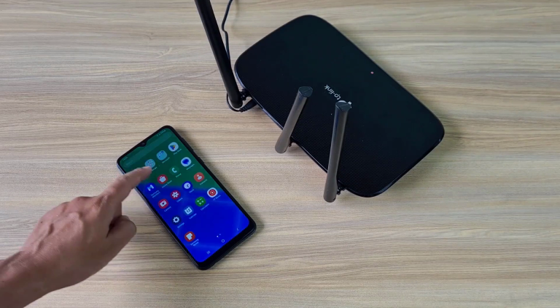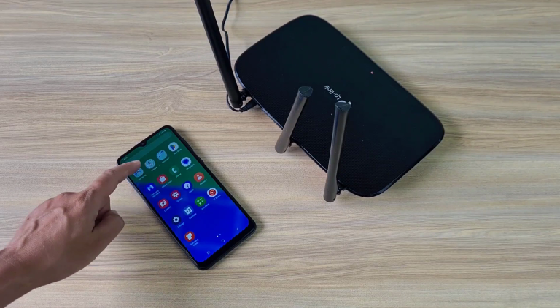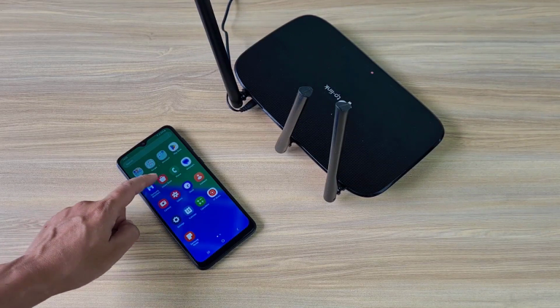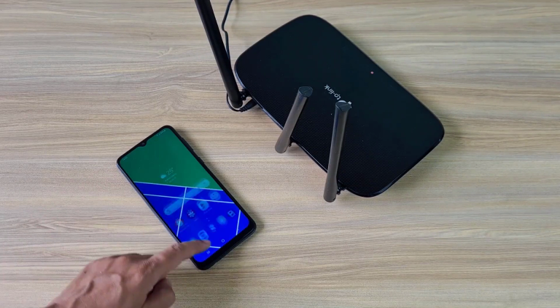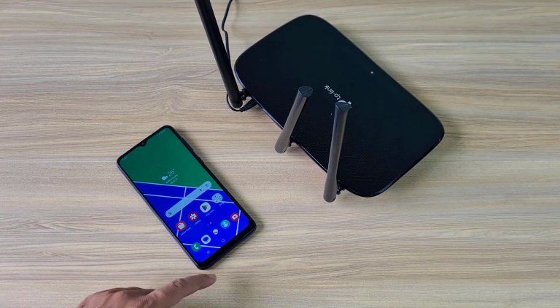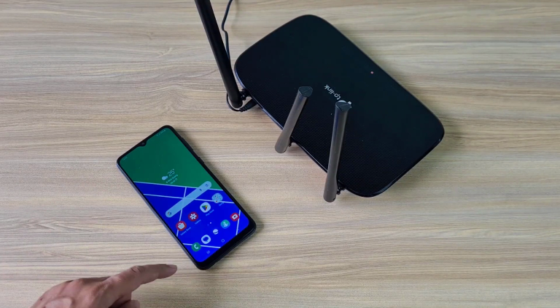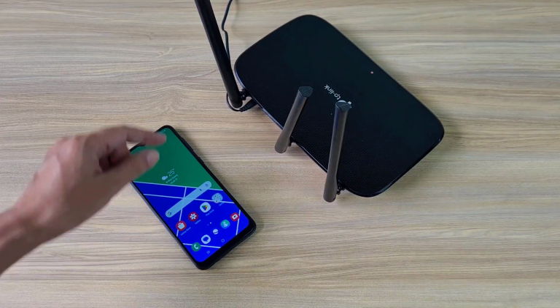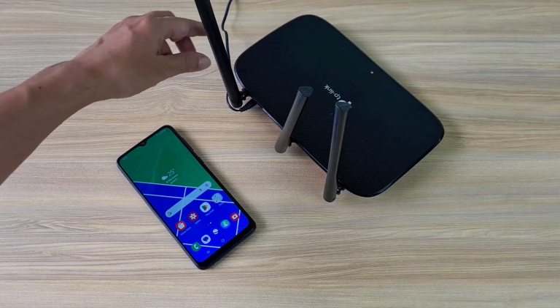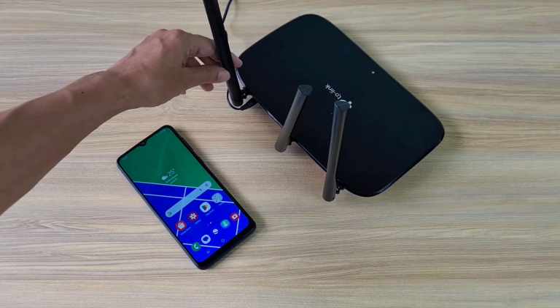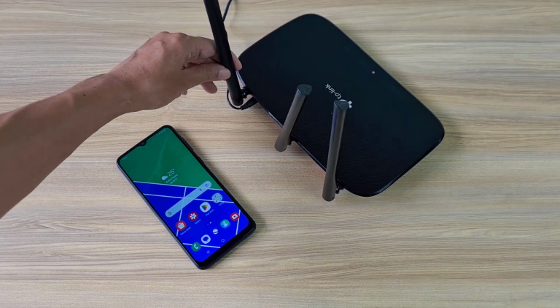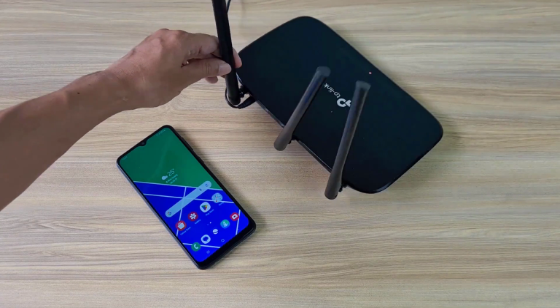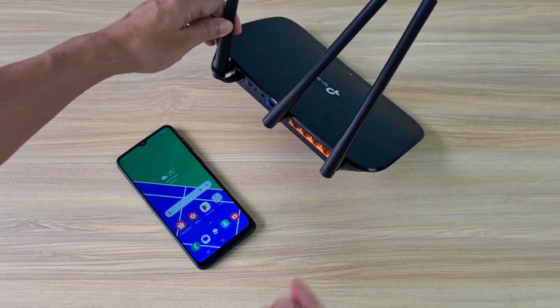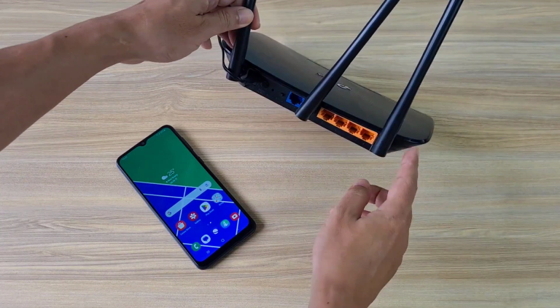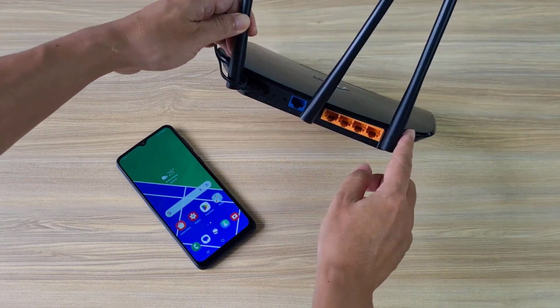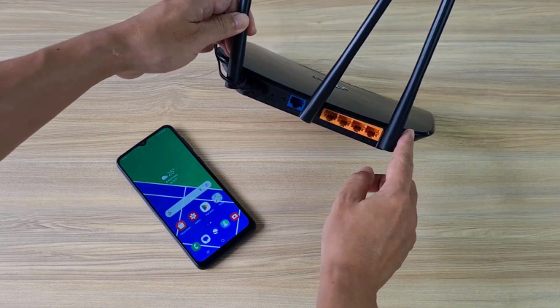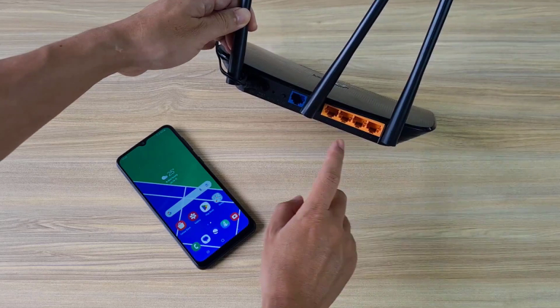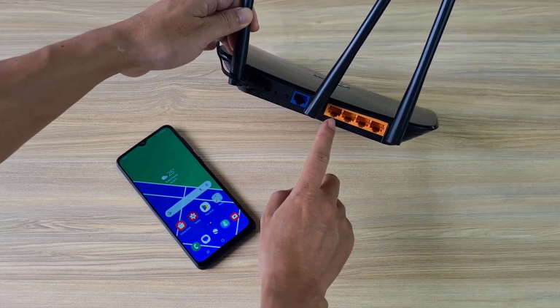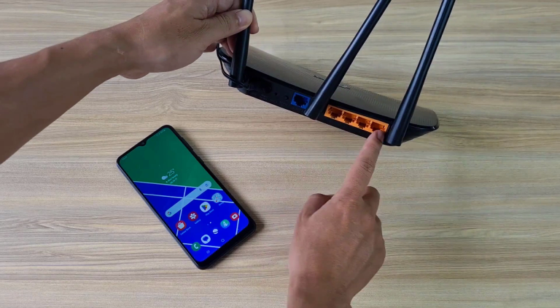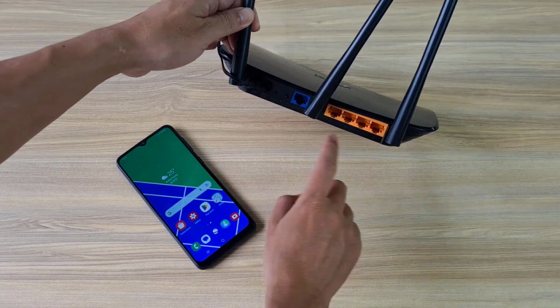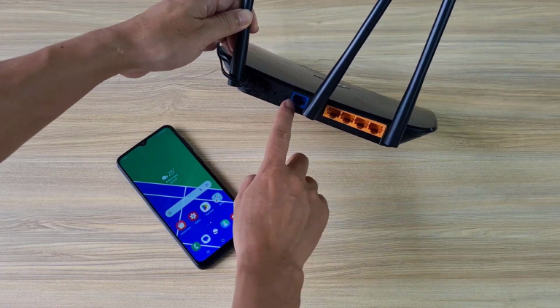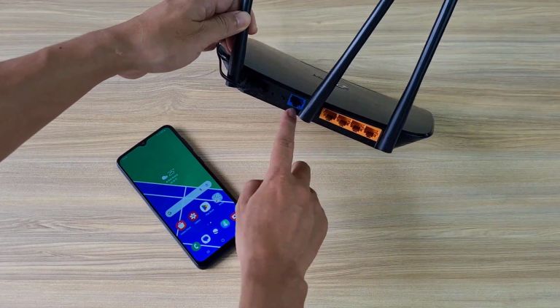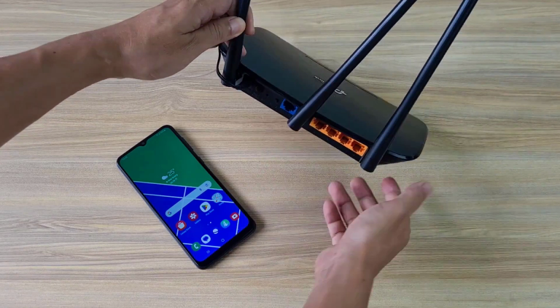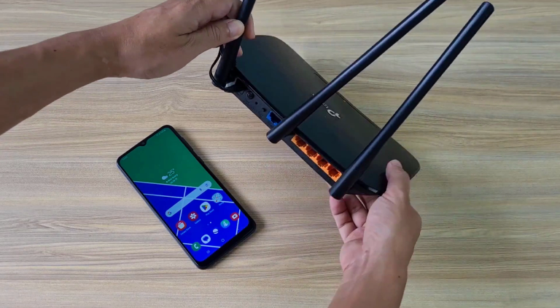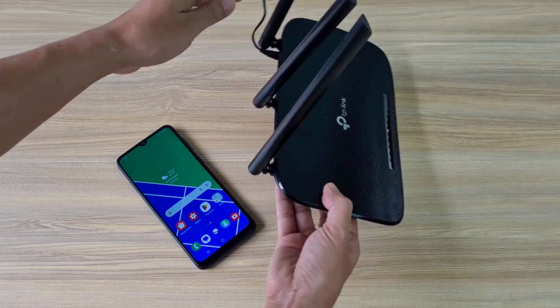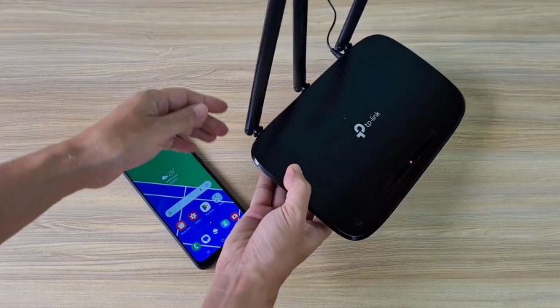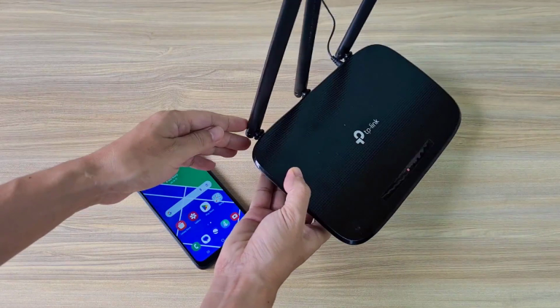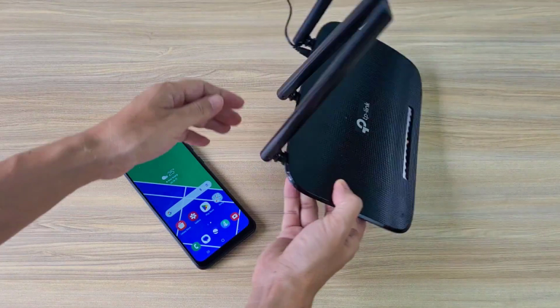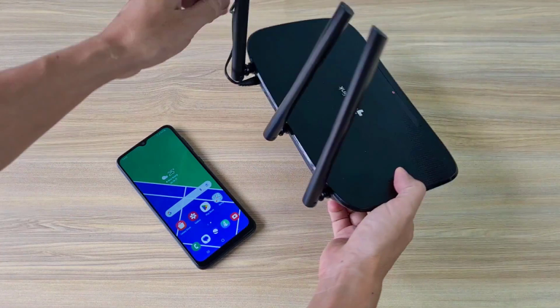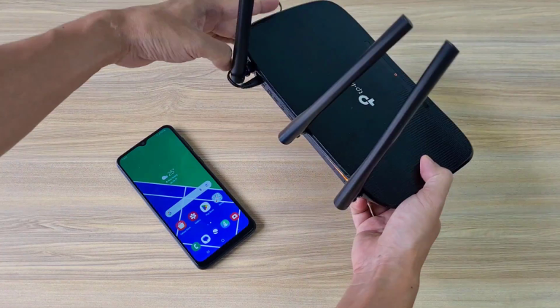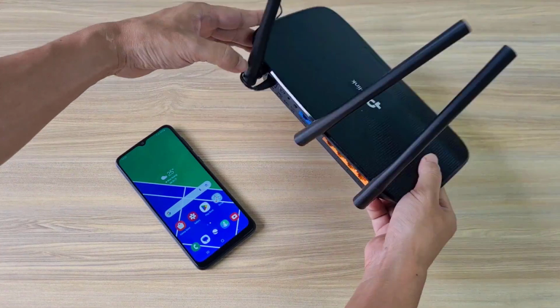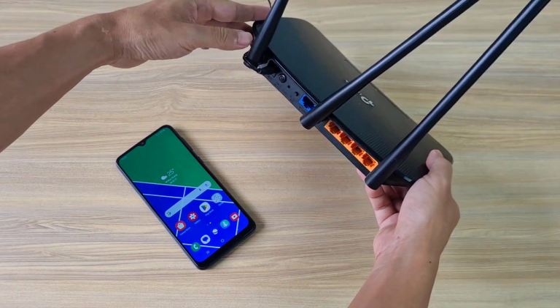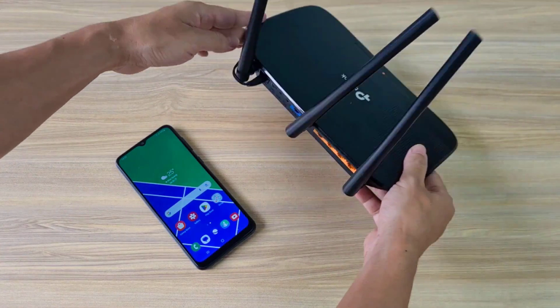Welcome to the video. In this video, I show you step by step instructions on how to turn your router into a 4G LTE router.